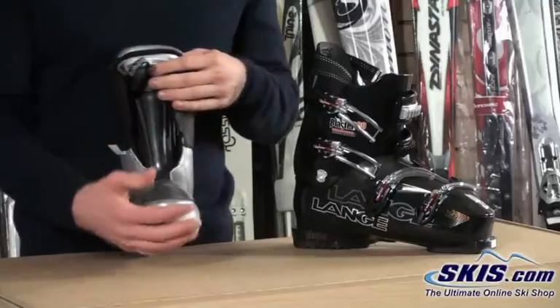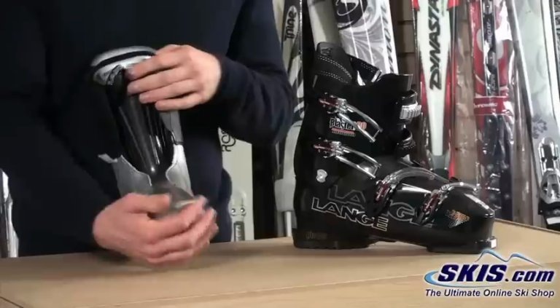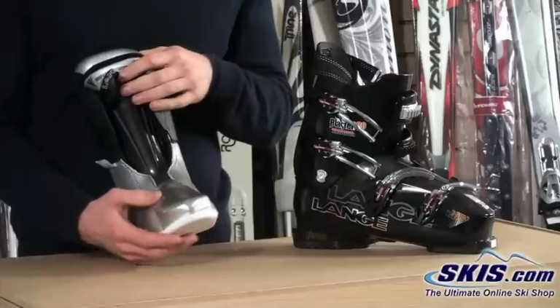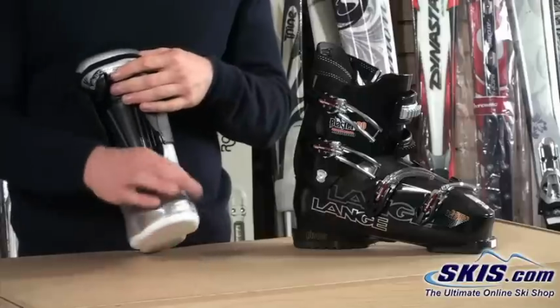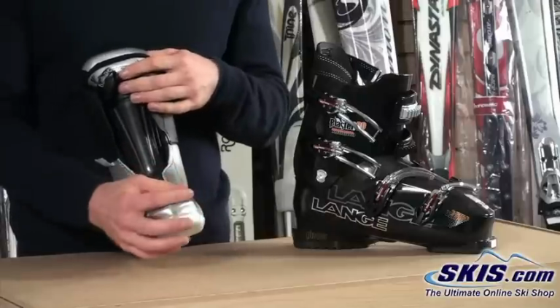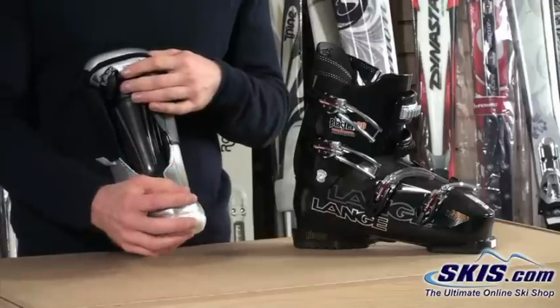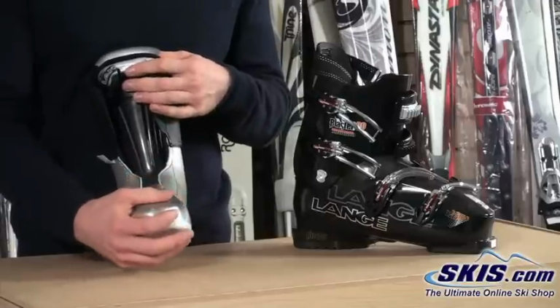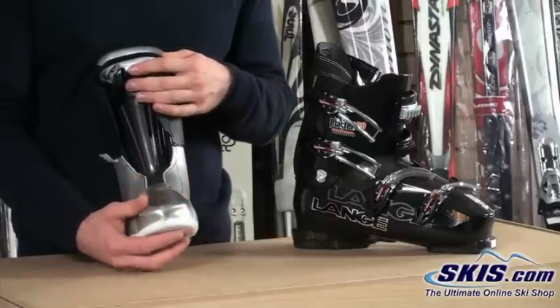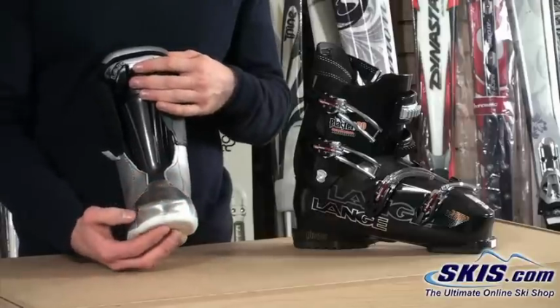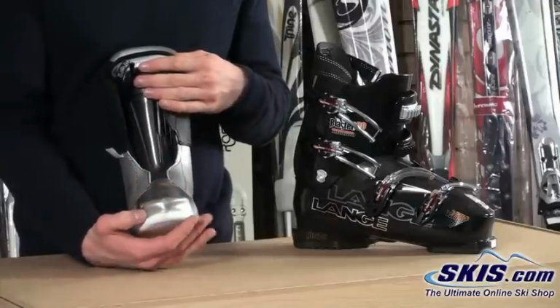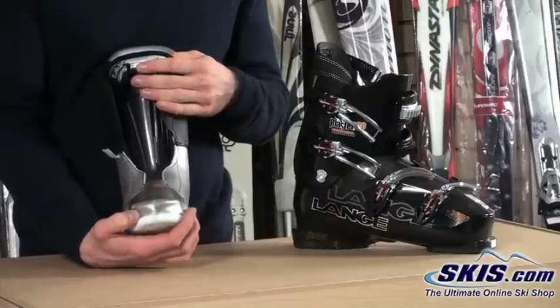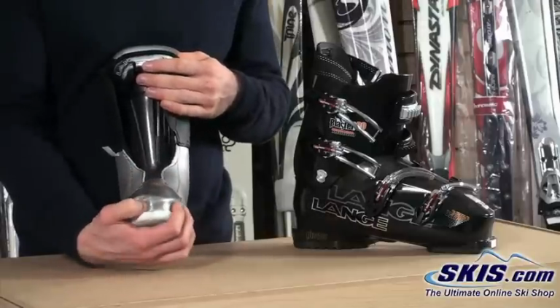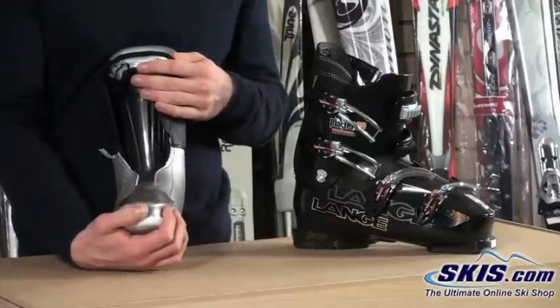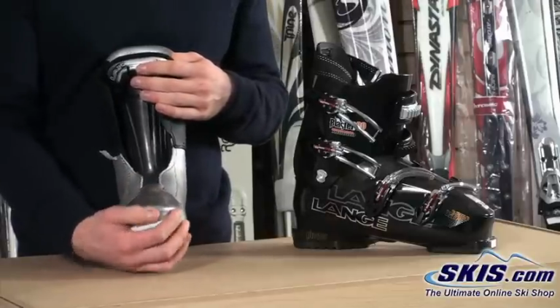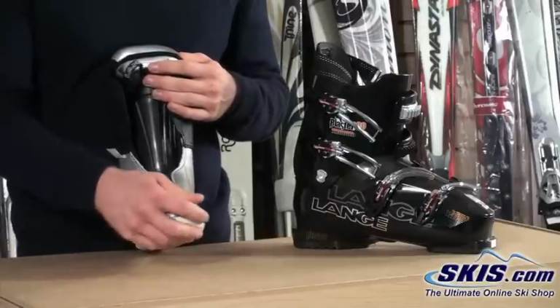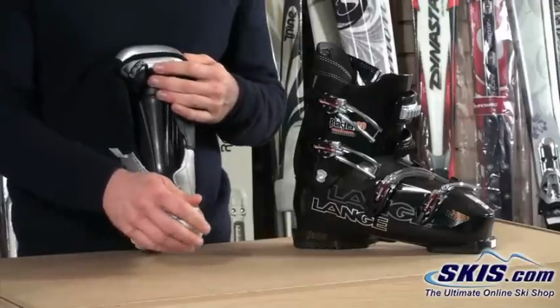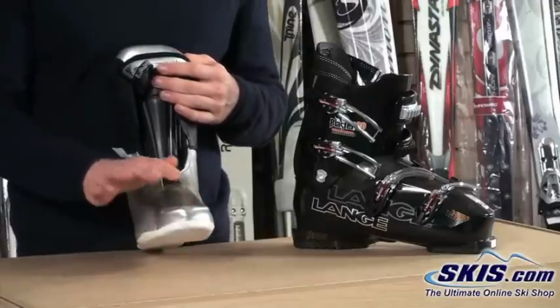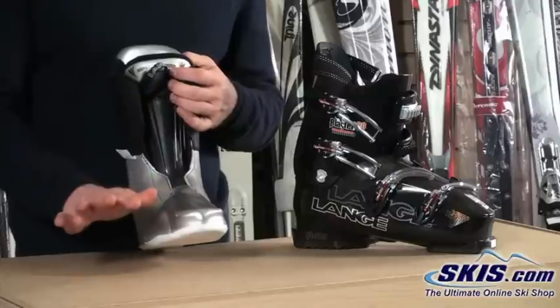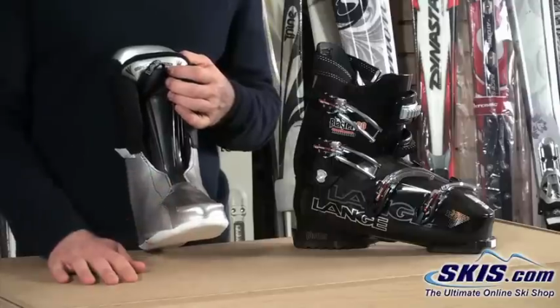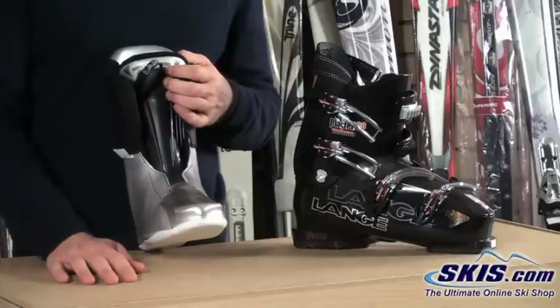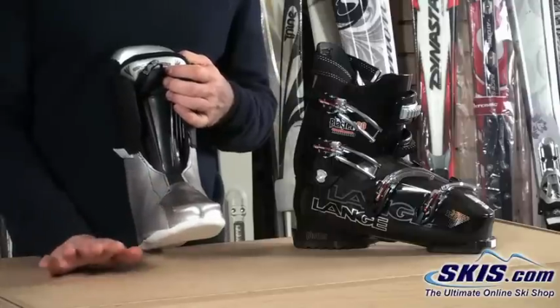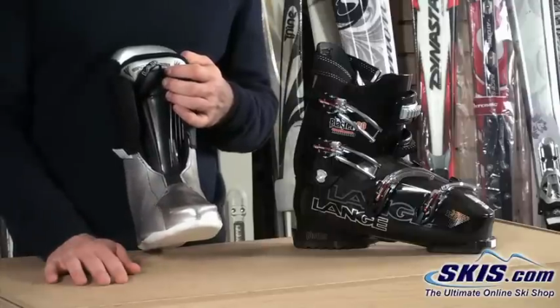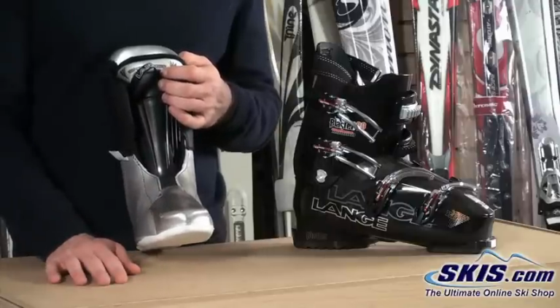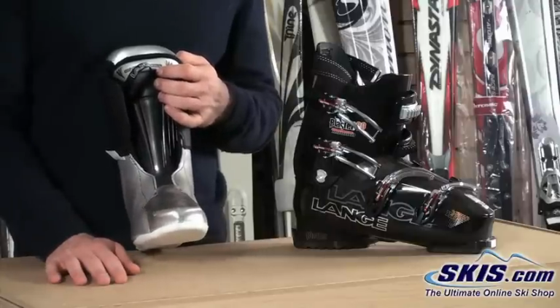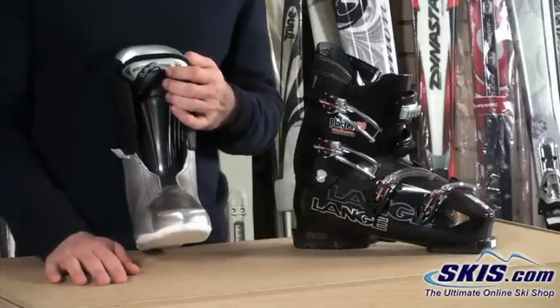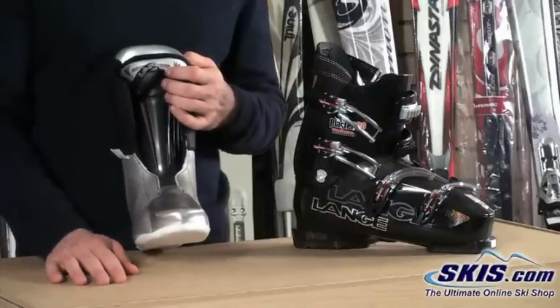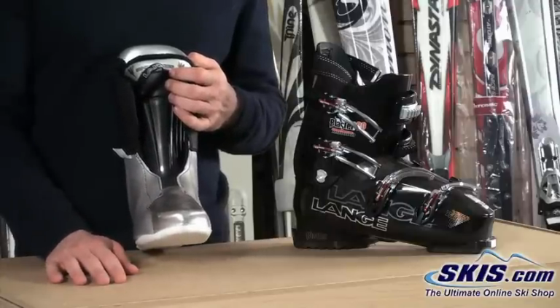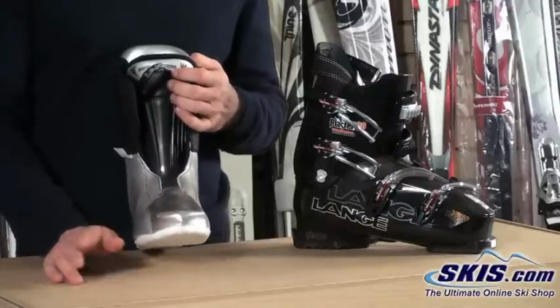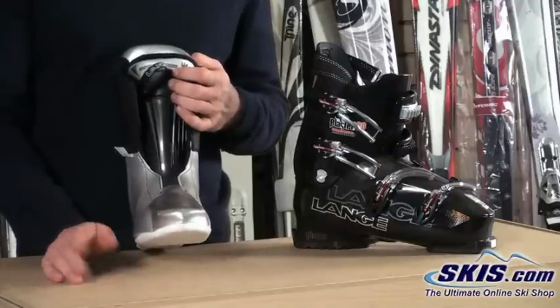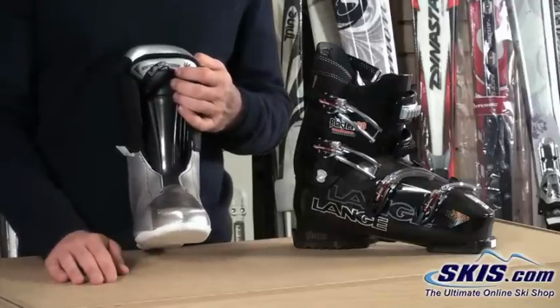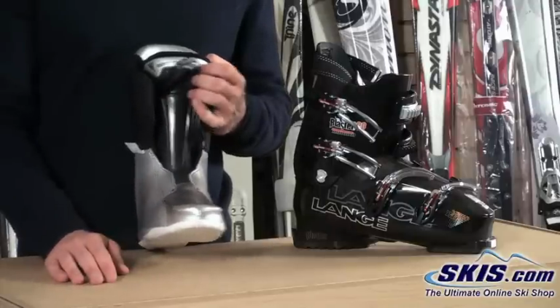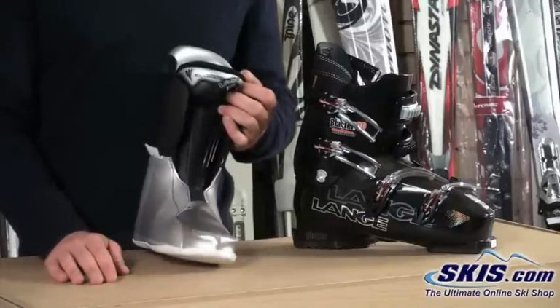We've got a one-piece toe box here, so there are no seams on the toe box. Our toes can sit nicely in there with no discomfort, no pressure from seams pushing on our big toes, little toes, or anything like that.